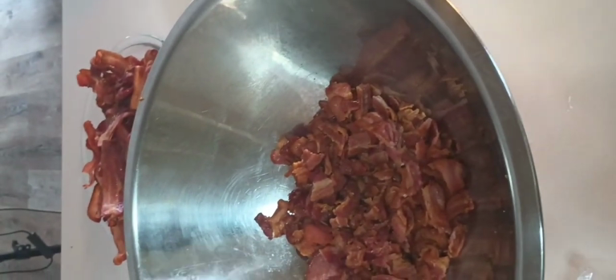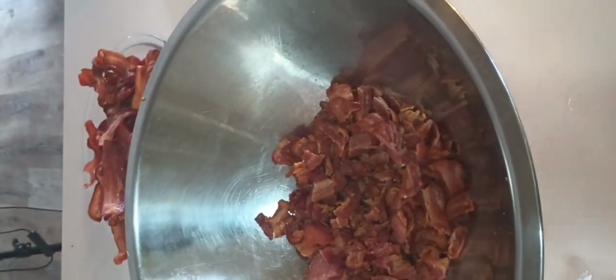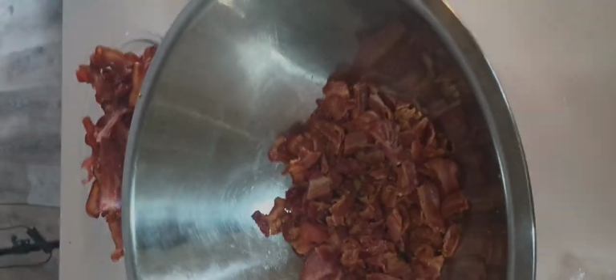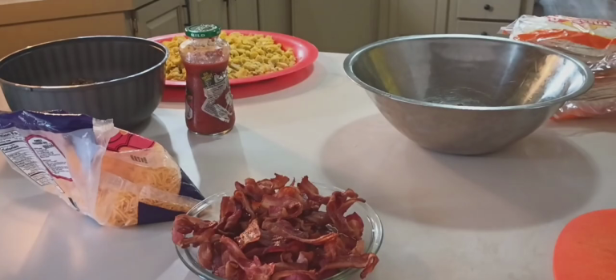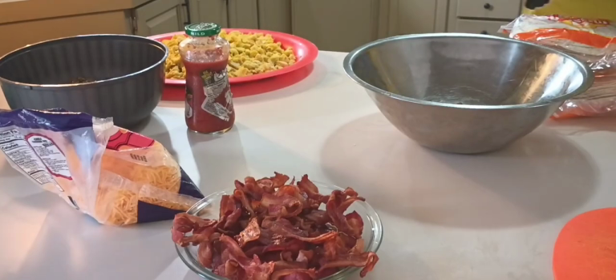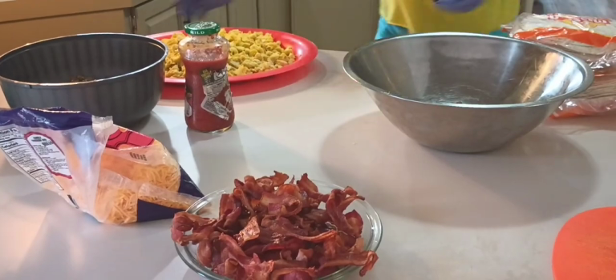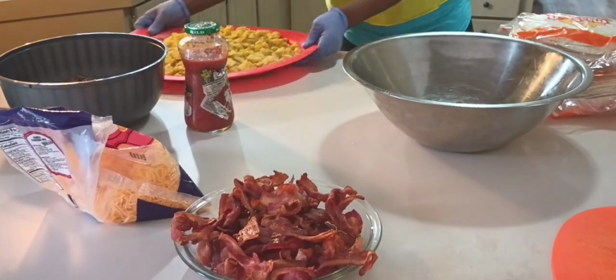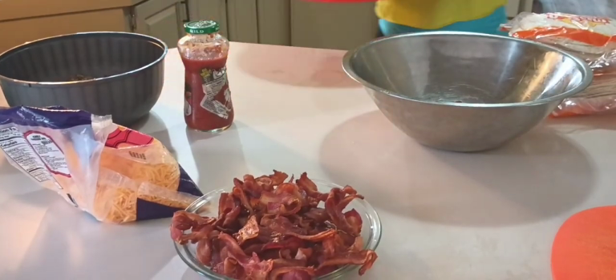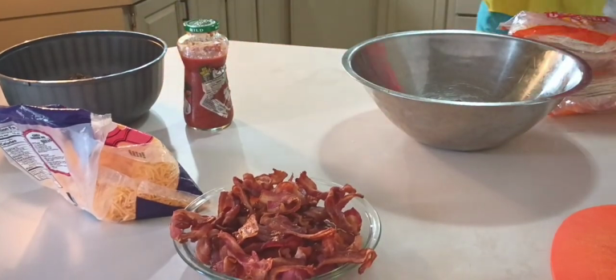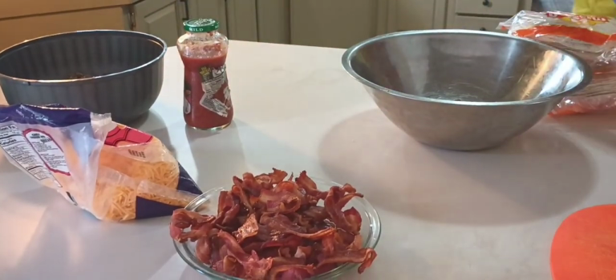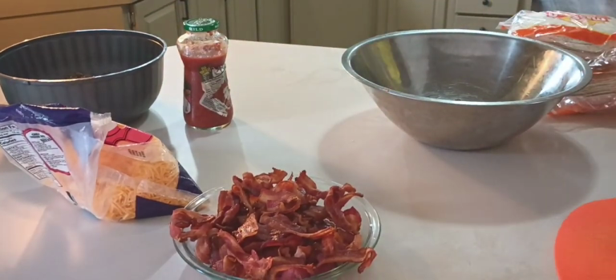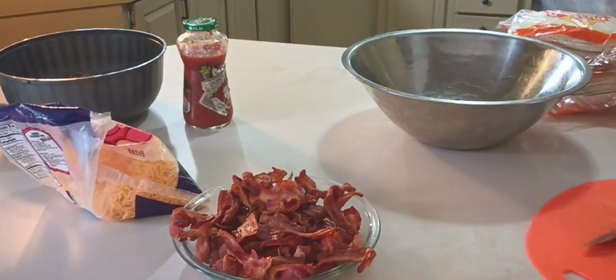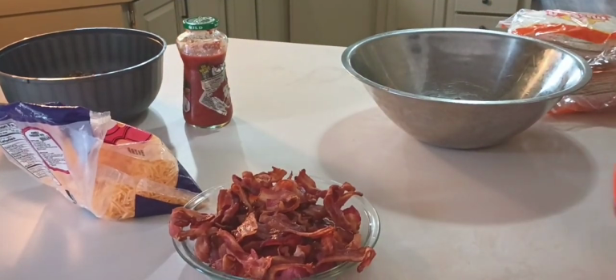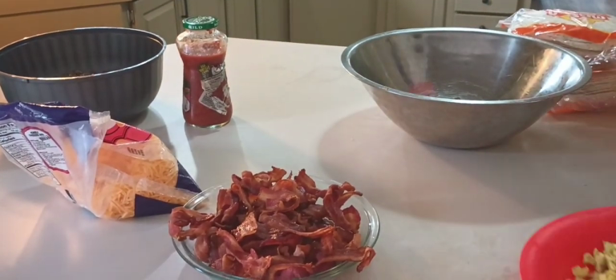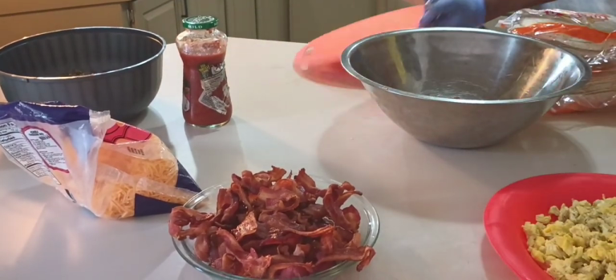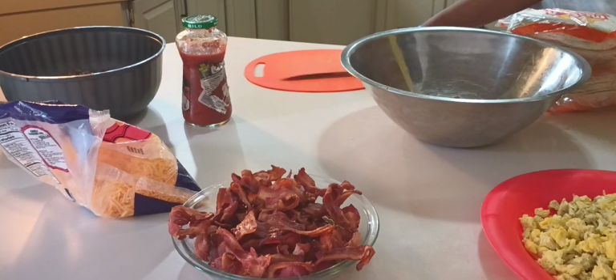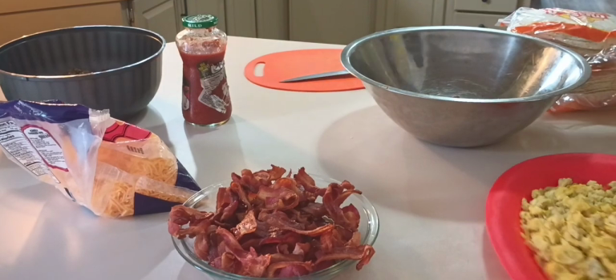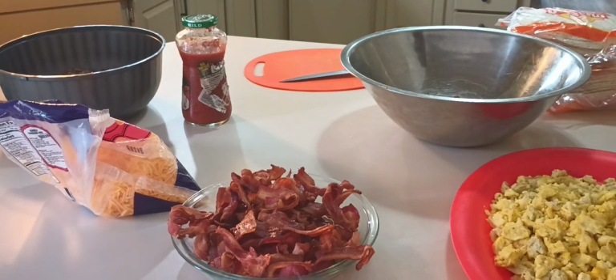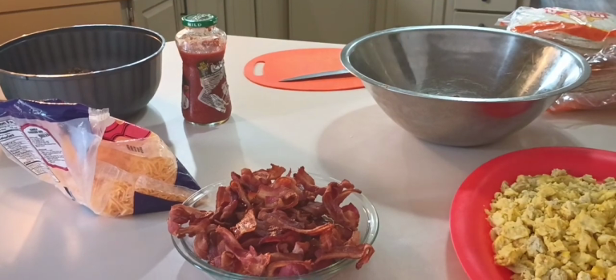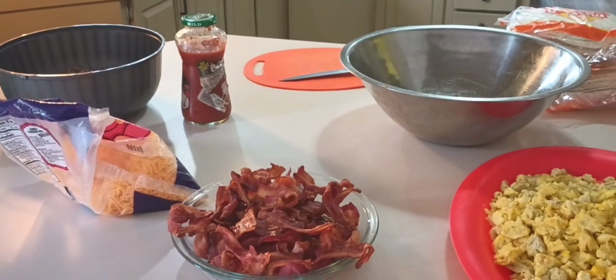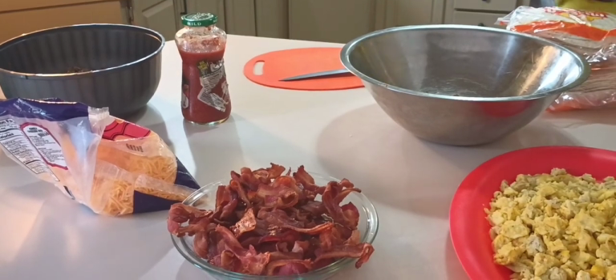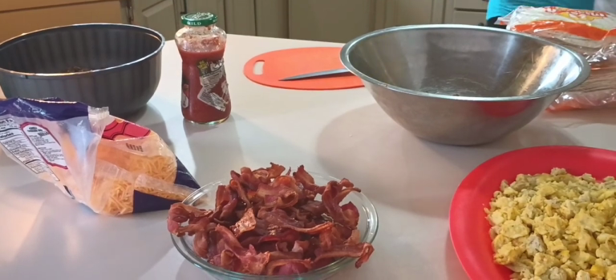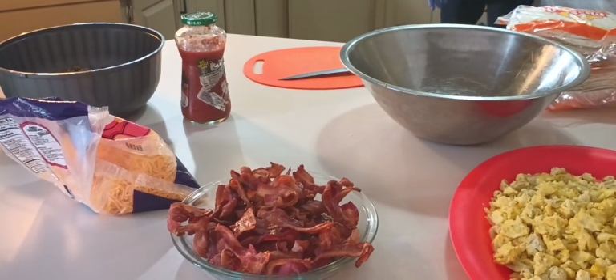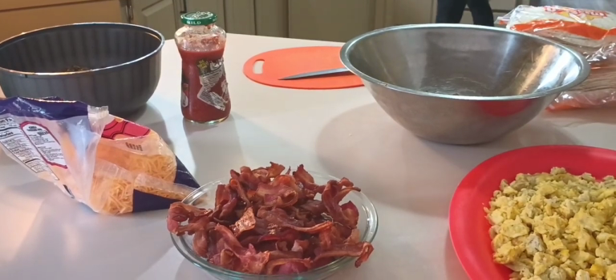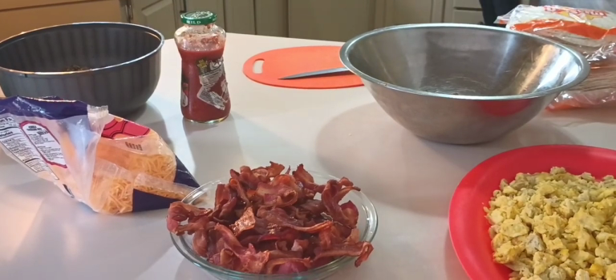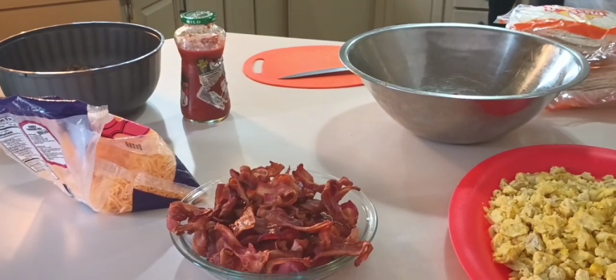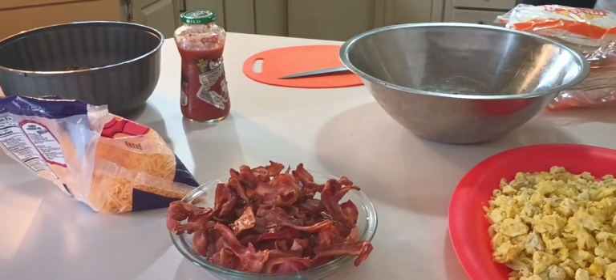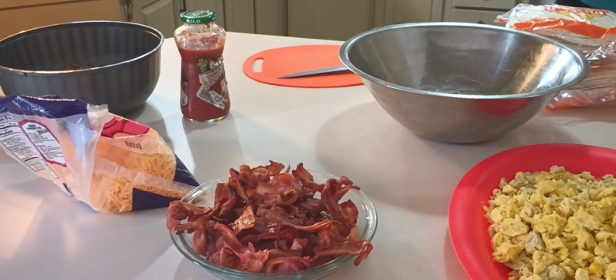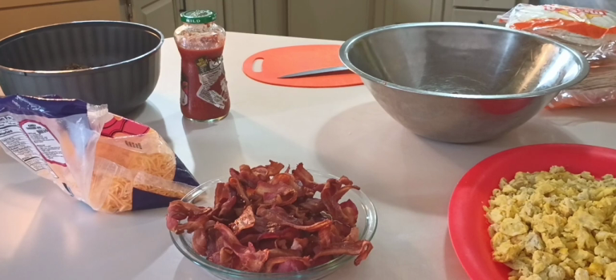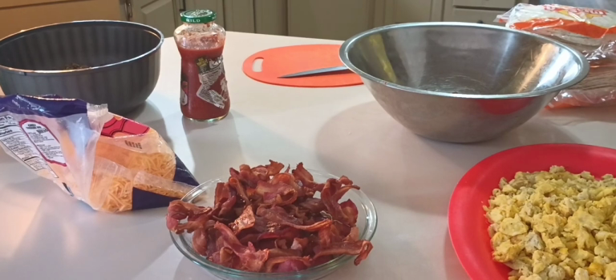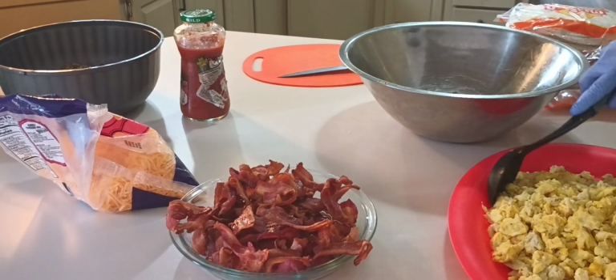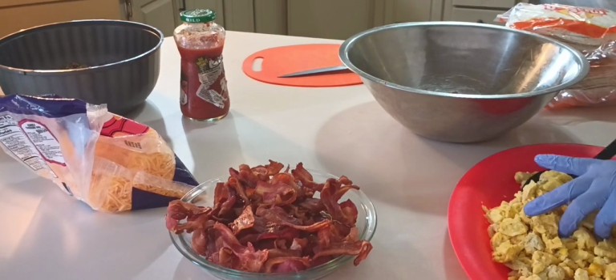I like to wear gloves when I'm preparing this, just because my hands are all over everything and I don't play about fingernails. But anyway, let's mix these eggs in.